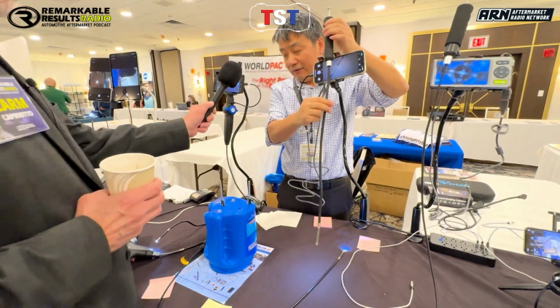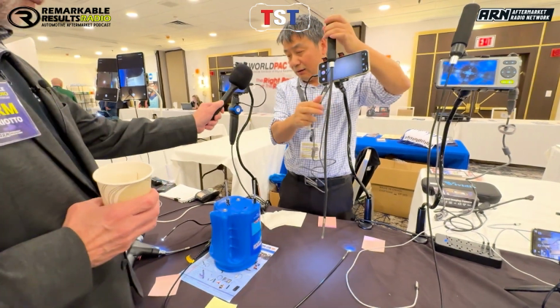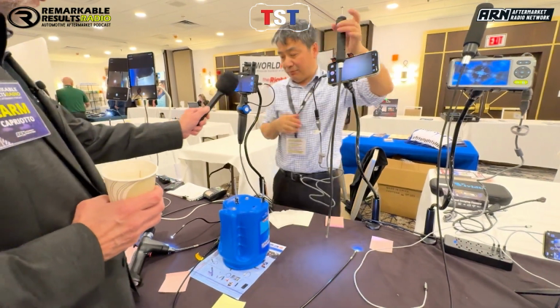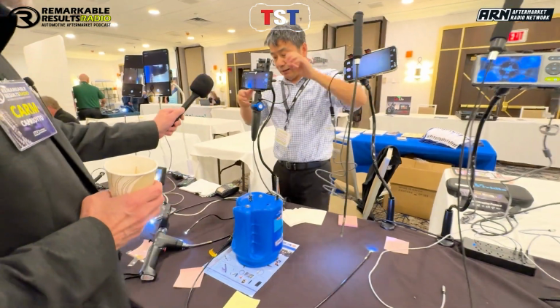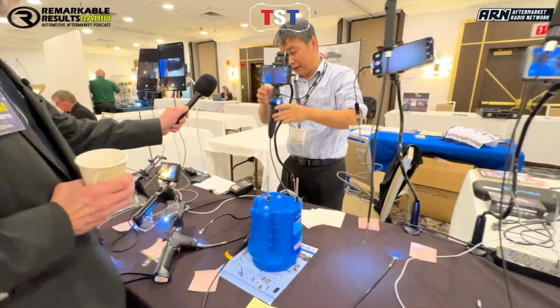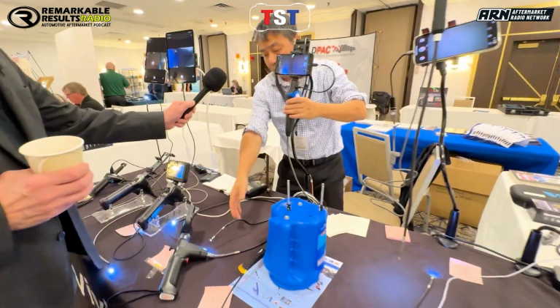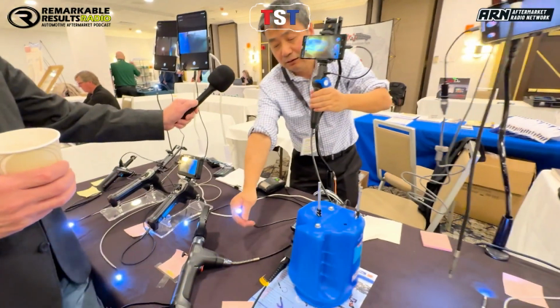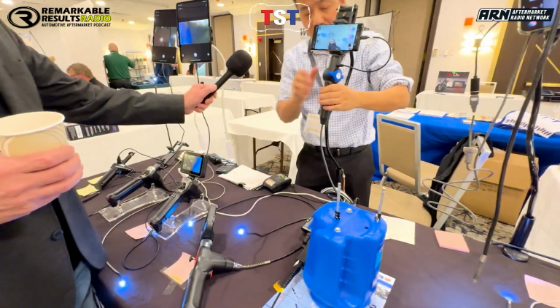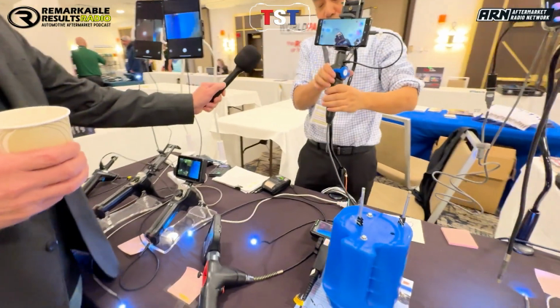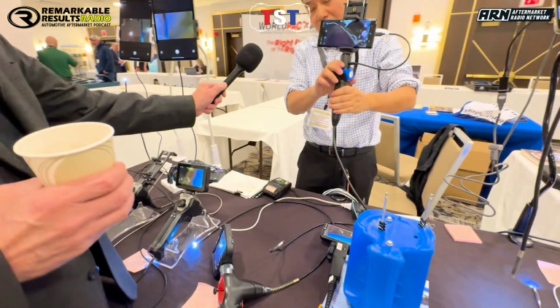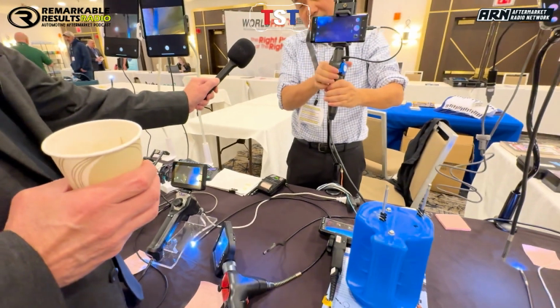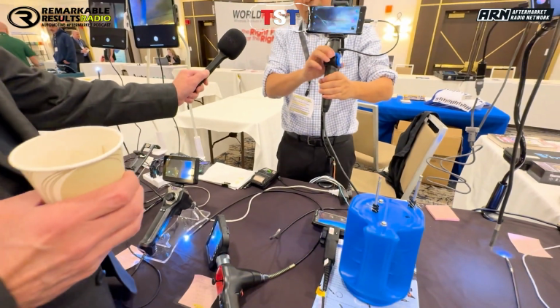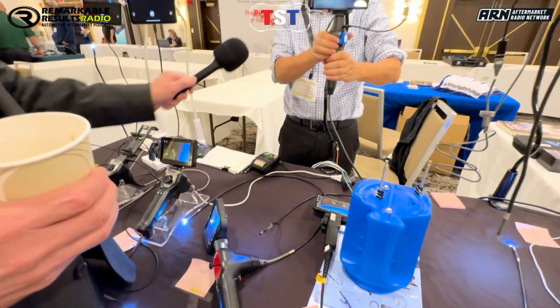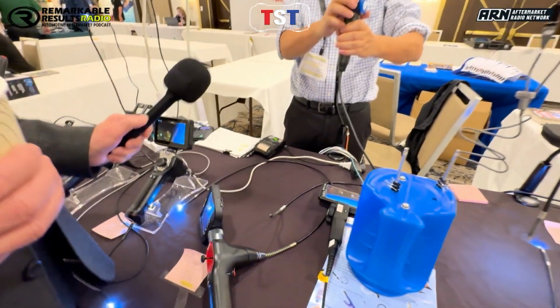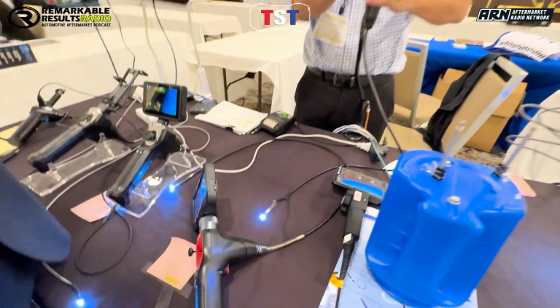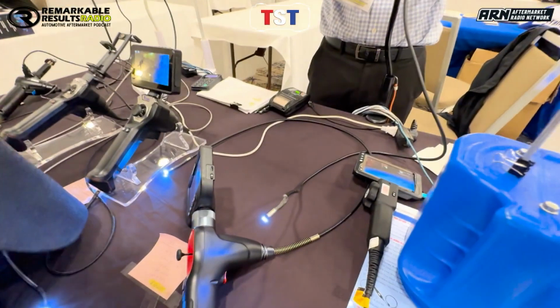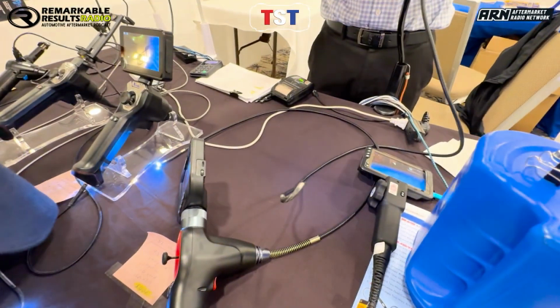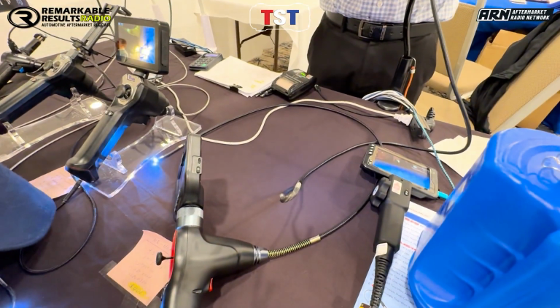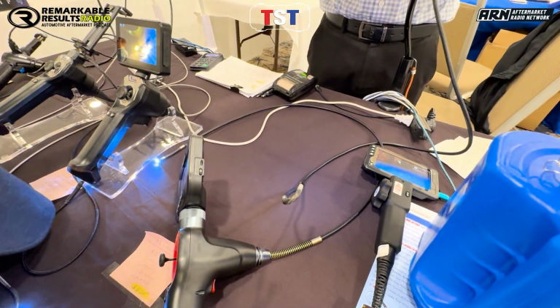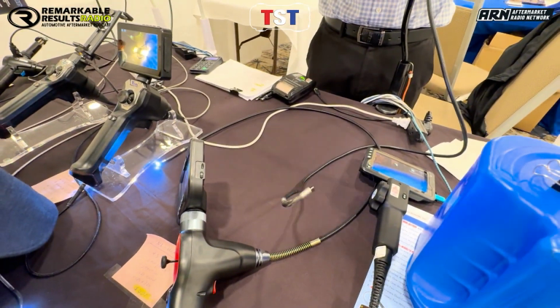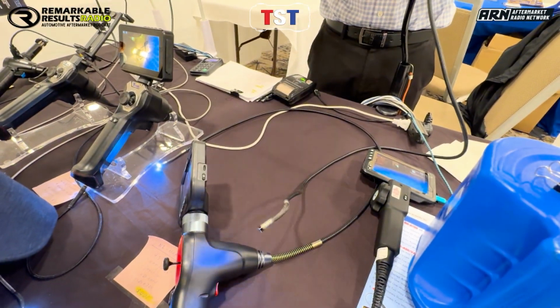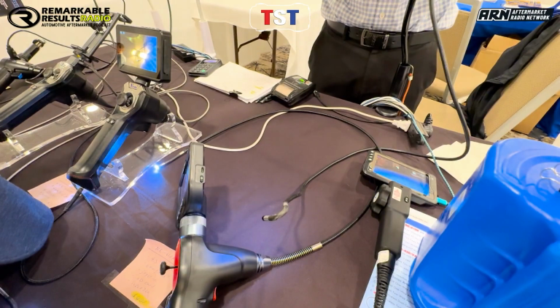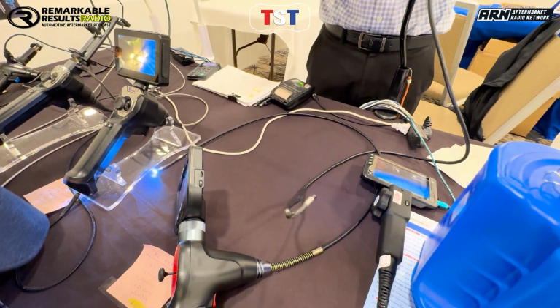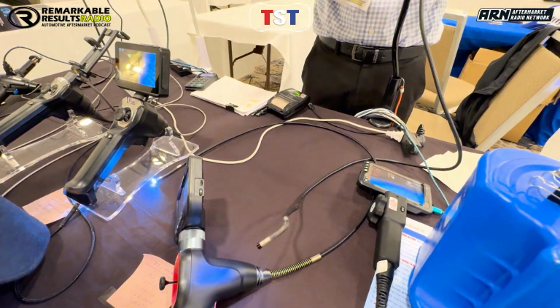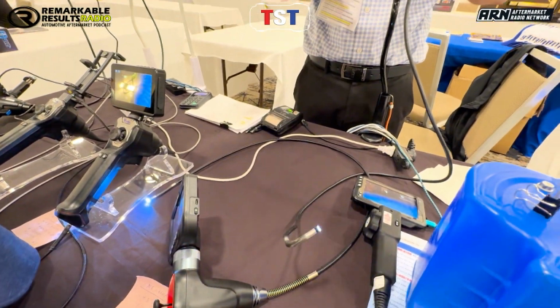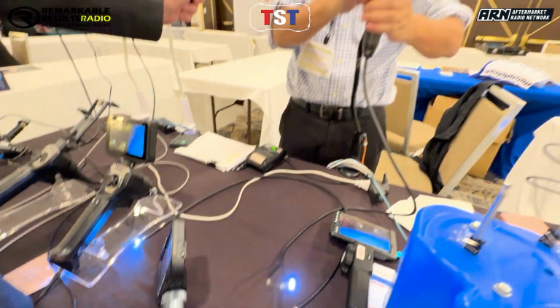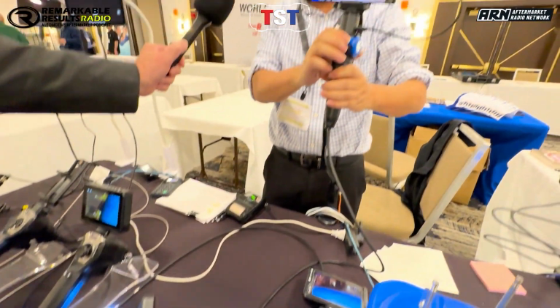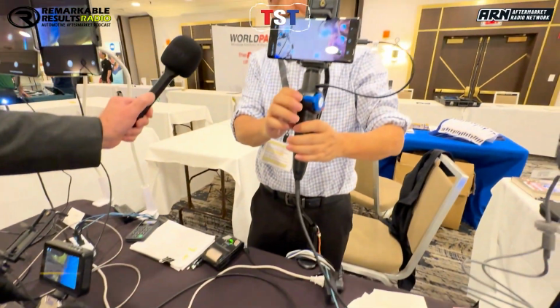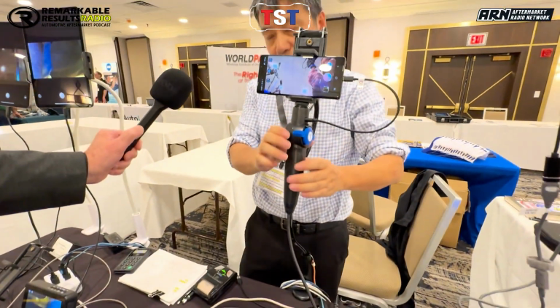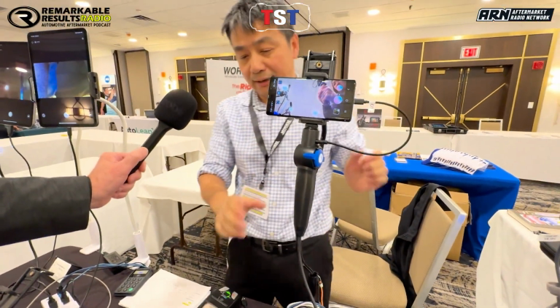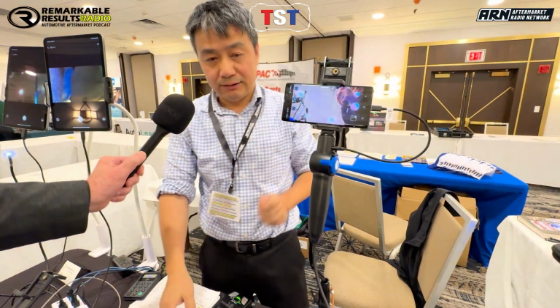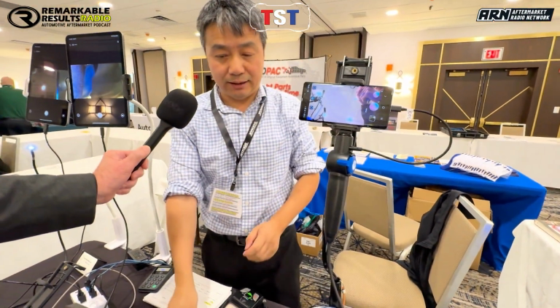And then up here, we have what we call the two-direction model. Directly connect your phone, and it moves basically right and left only.